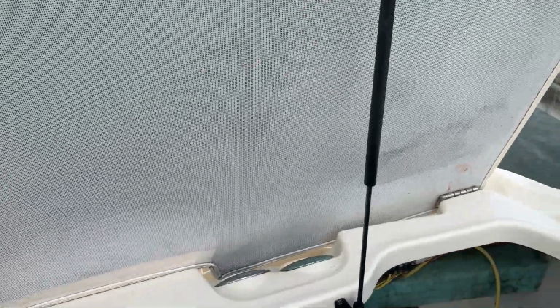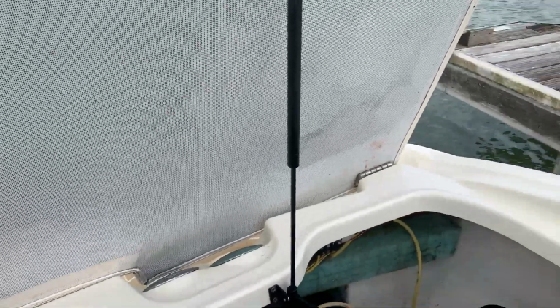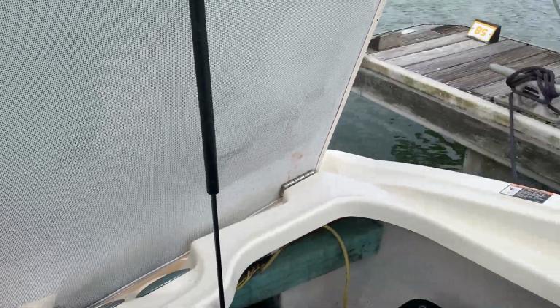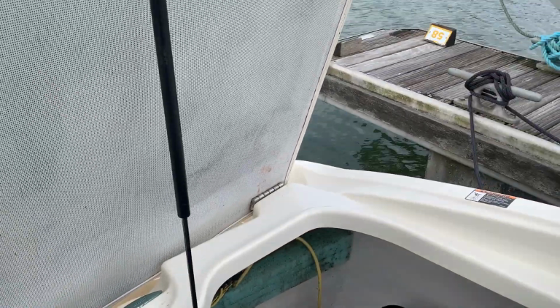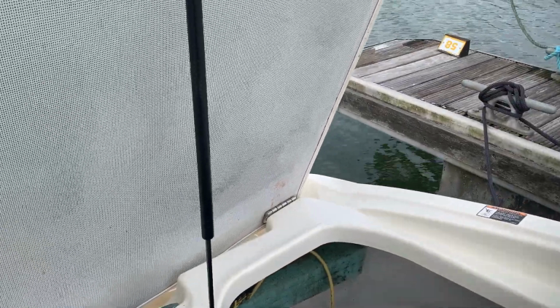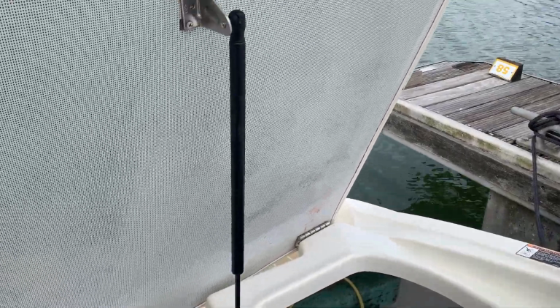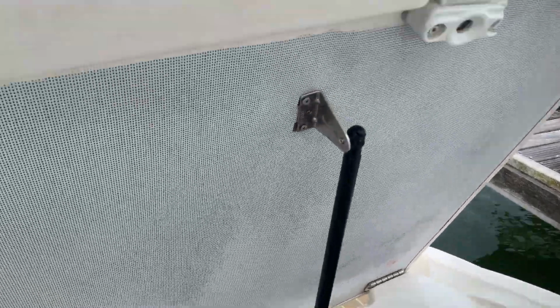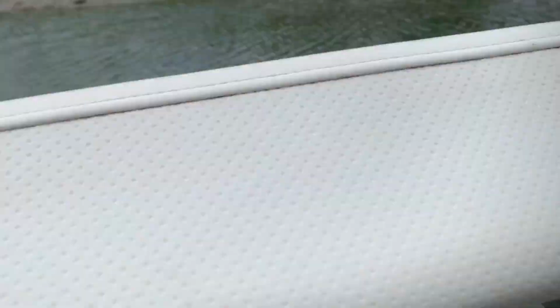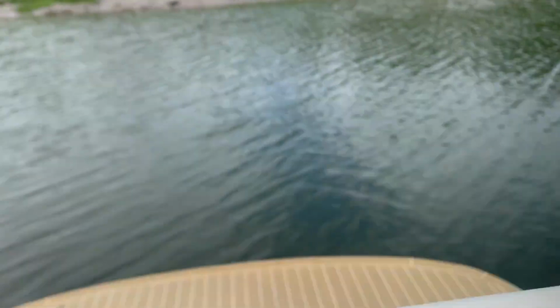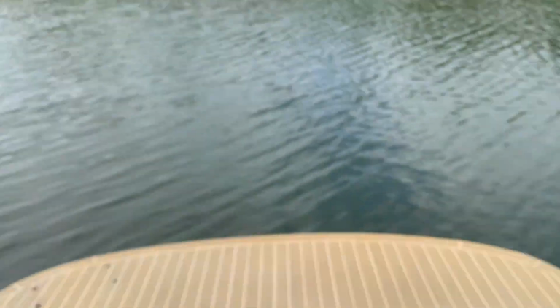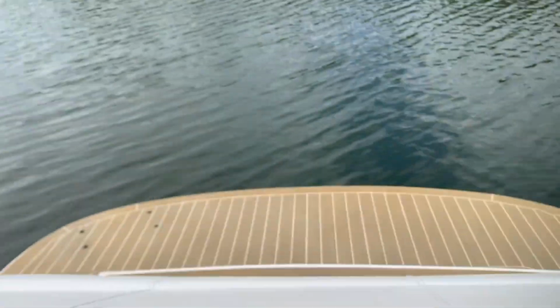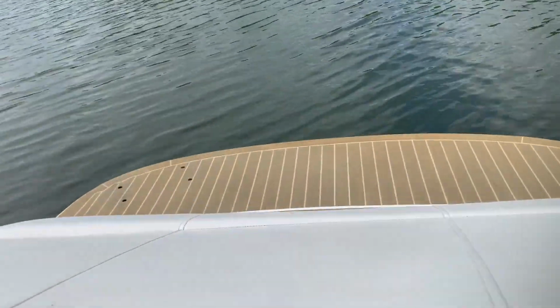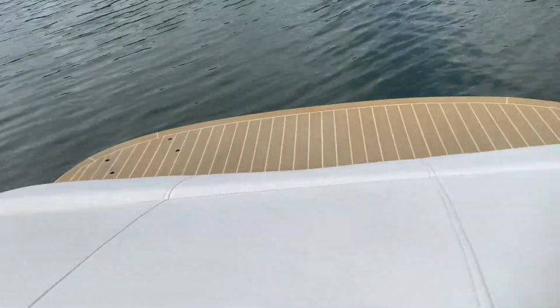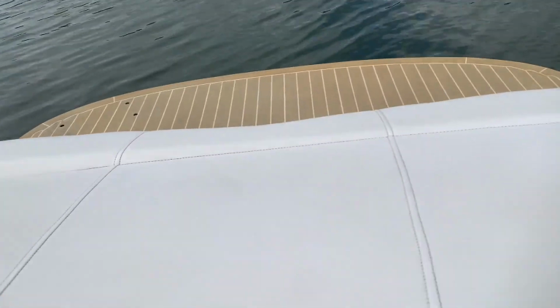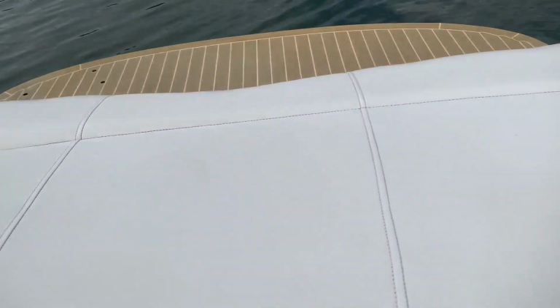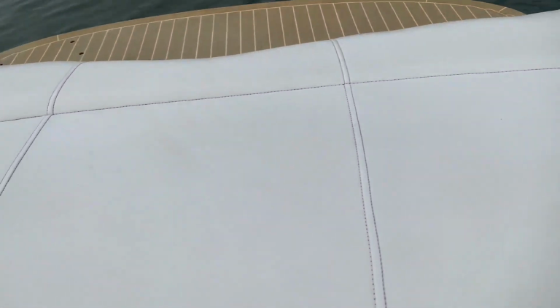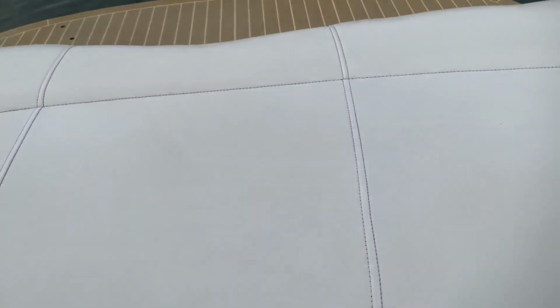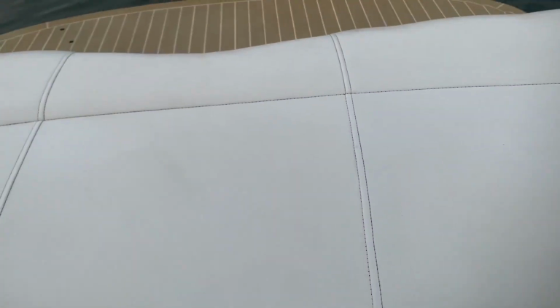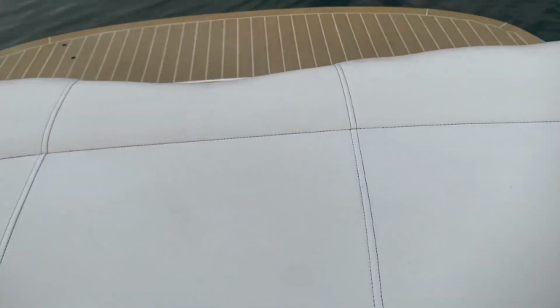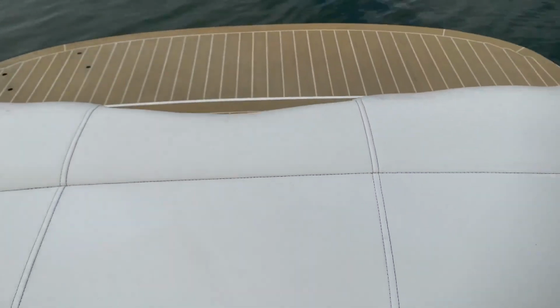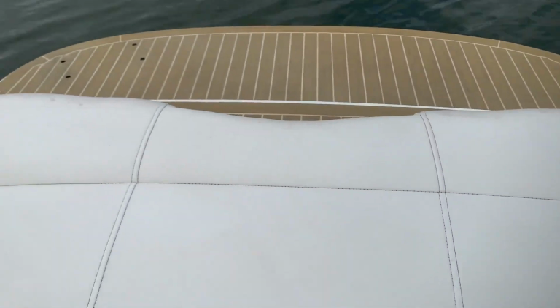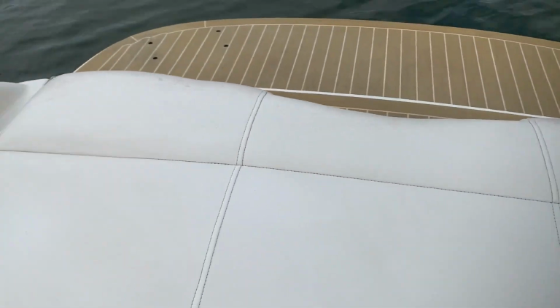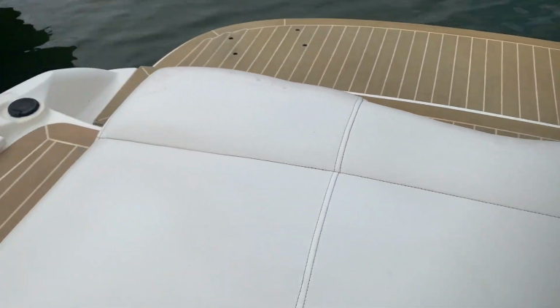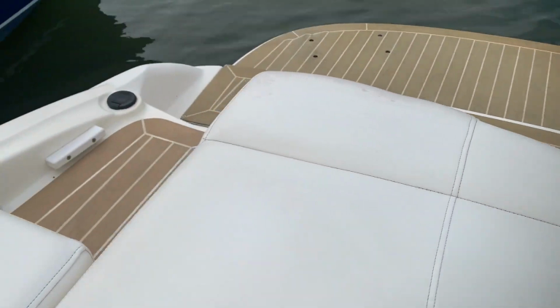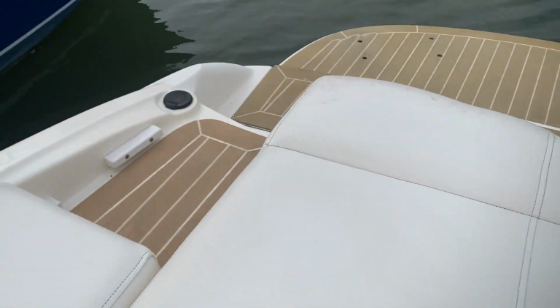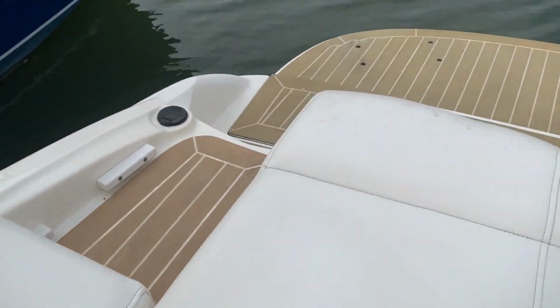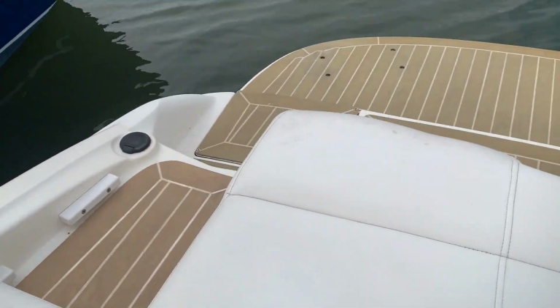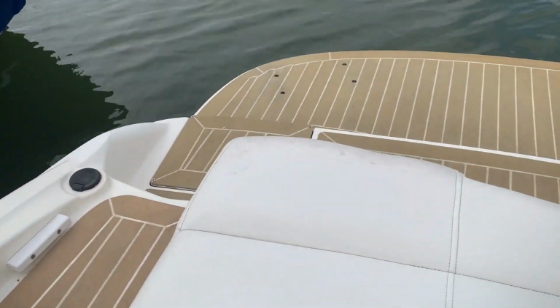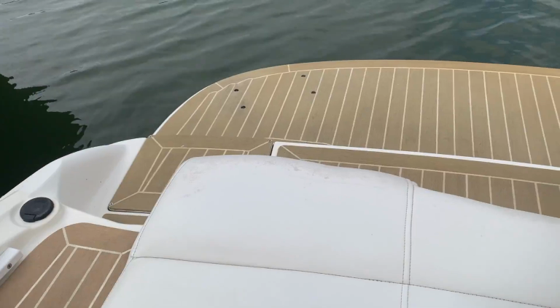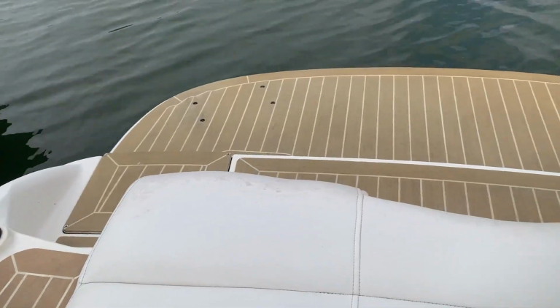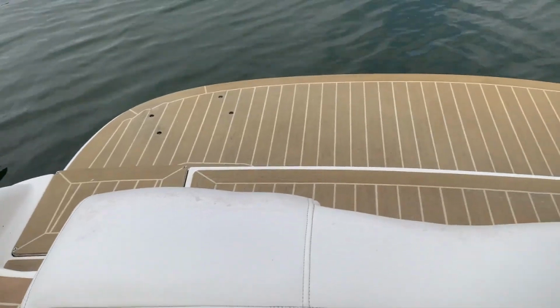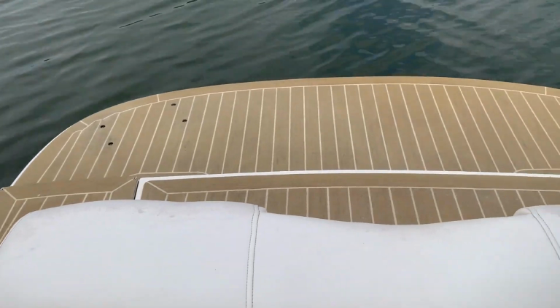Just popping this hatch down — nice and gentle, it's not too heavy. And there you can see the swim platform as well. Nice and tidy.